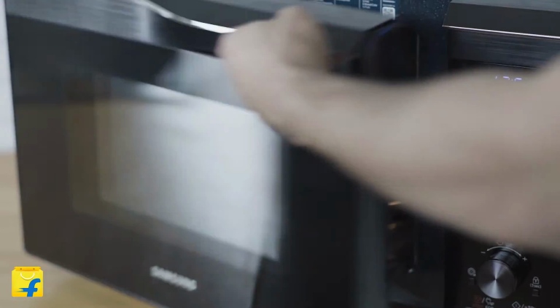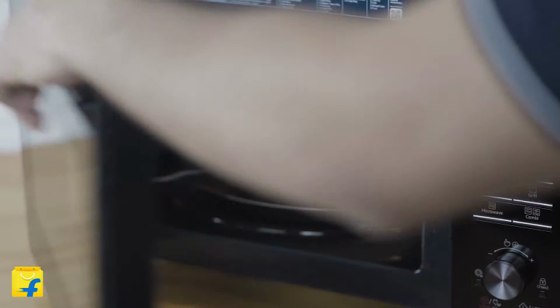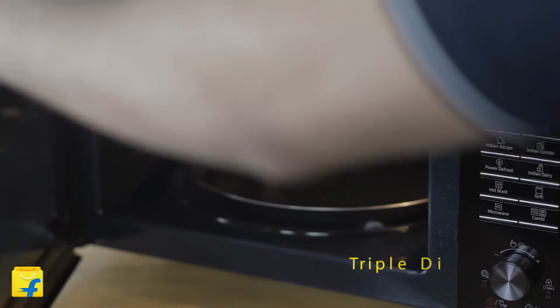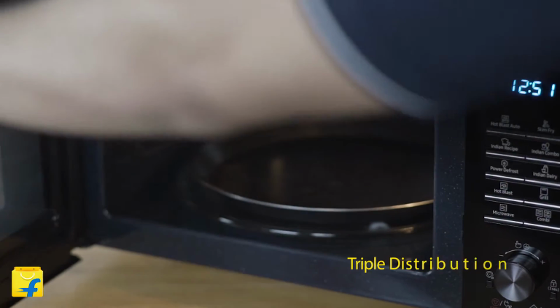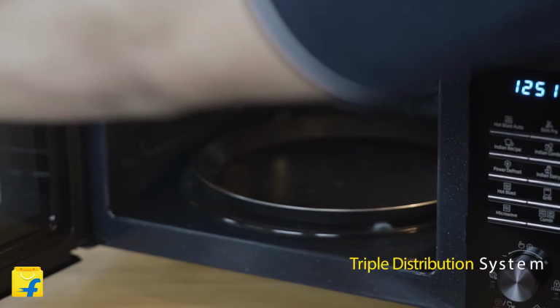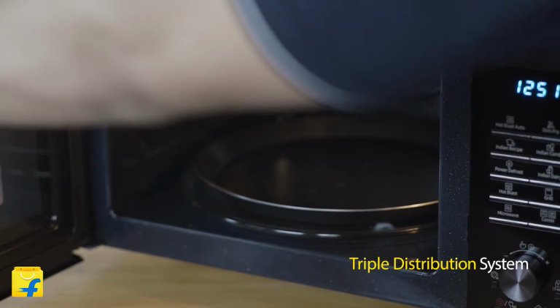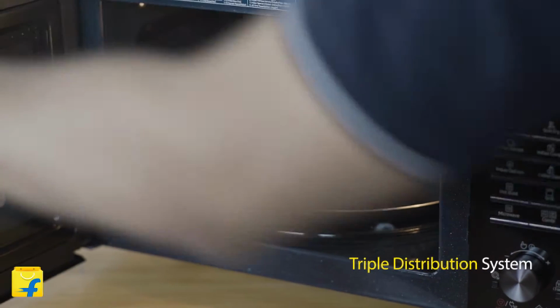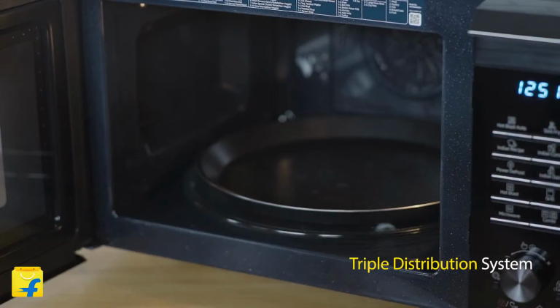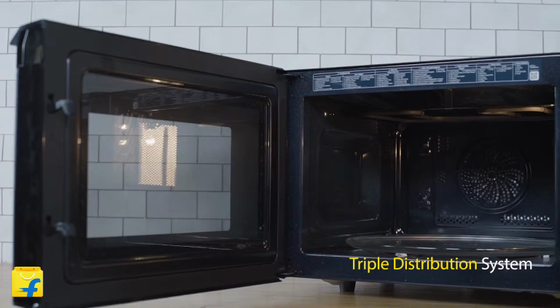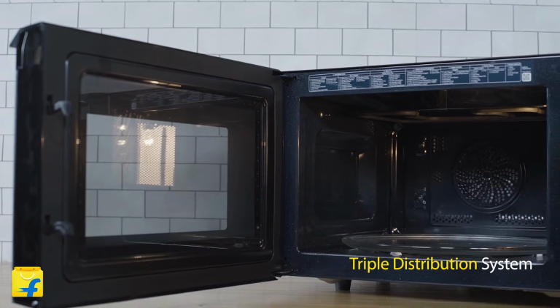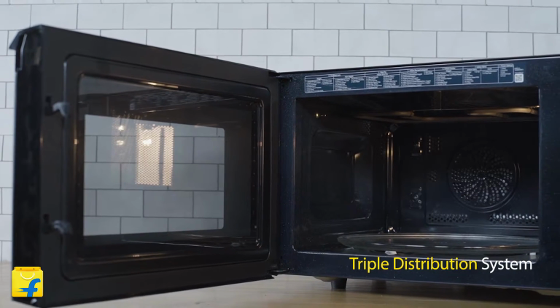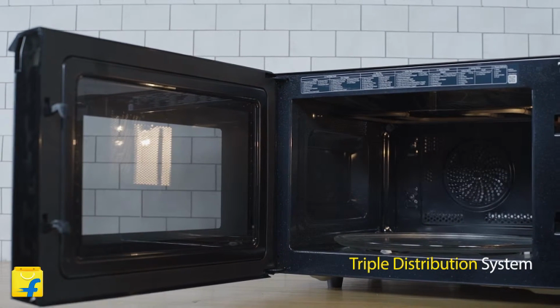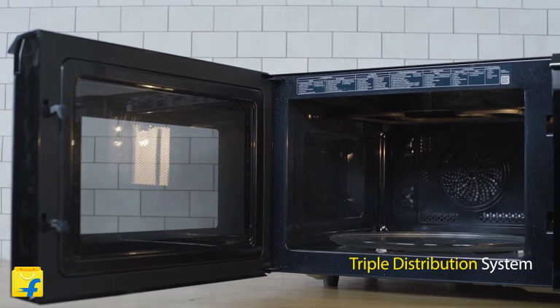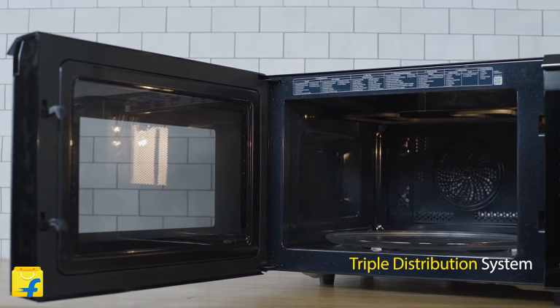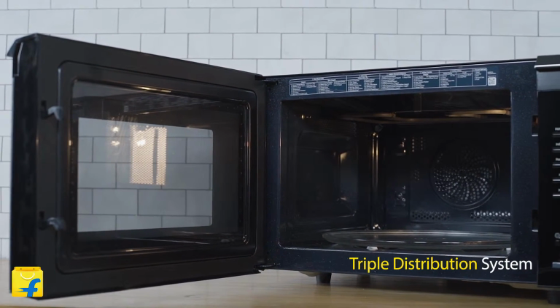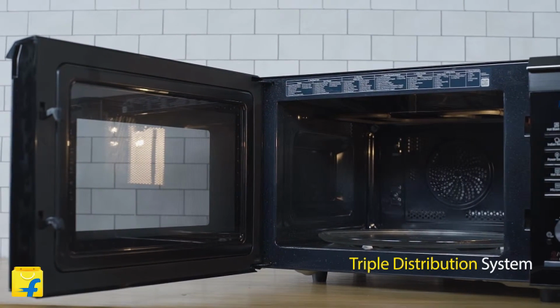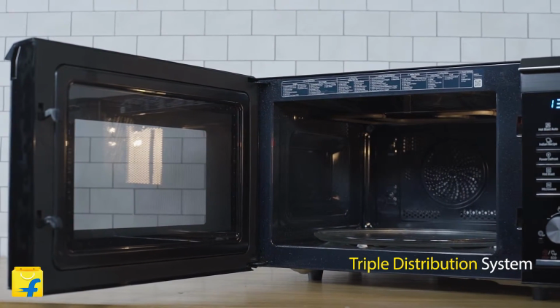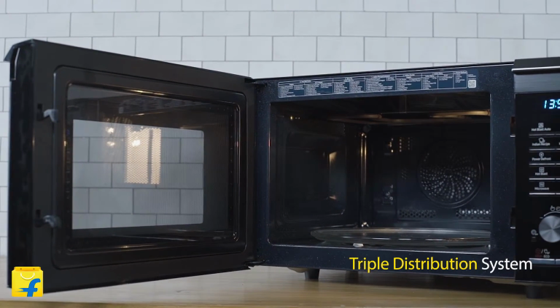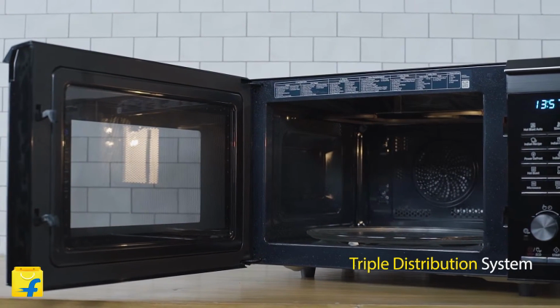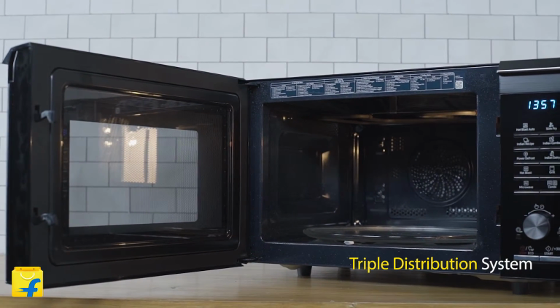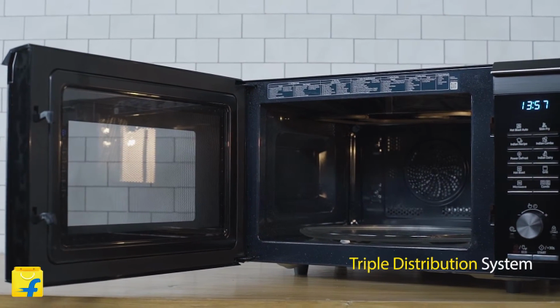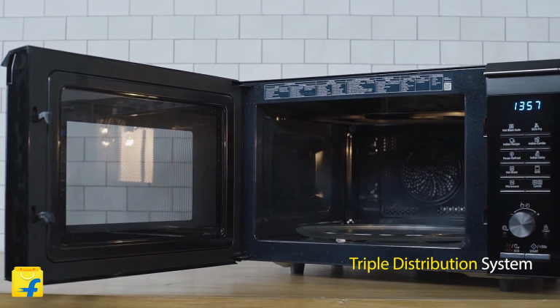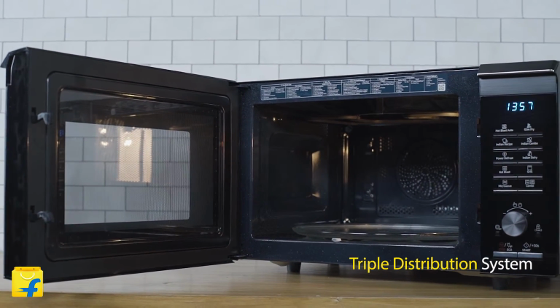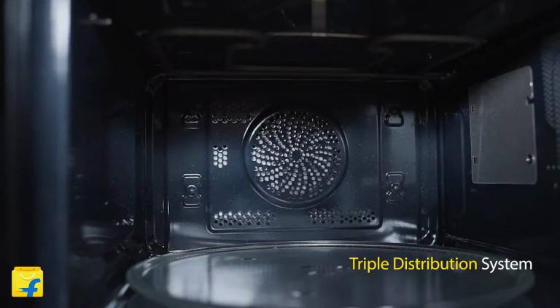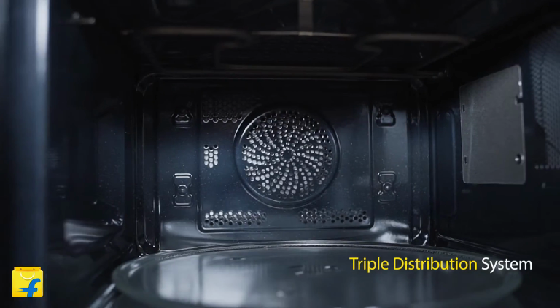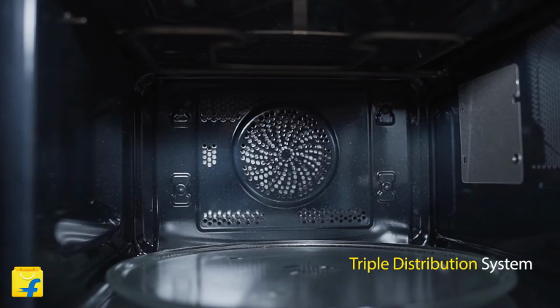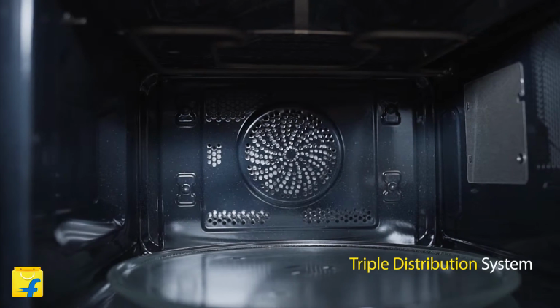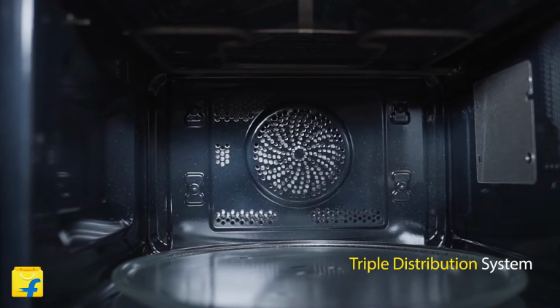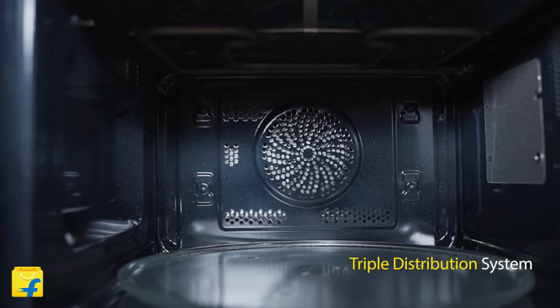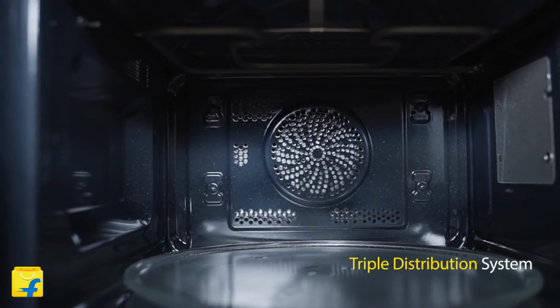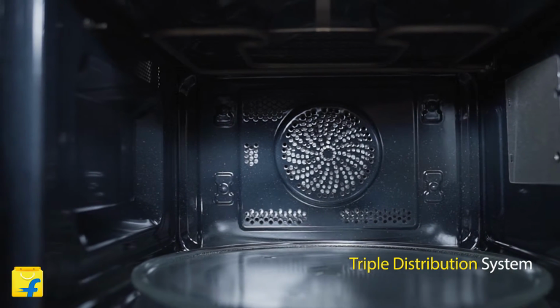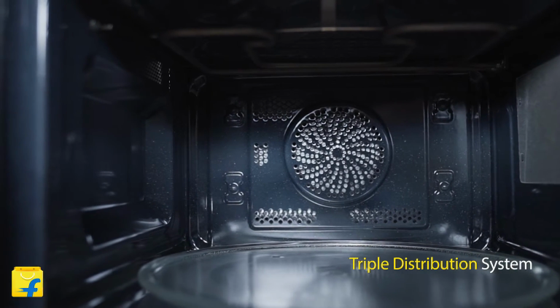This also comes with a Triple Distribution System. With TDS, three waves work together to give you better and faster cooking. Your food turns out to be crisp and evenly cooked.